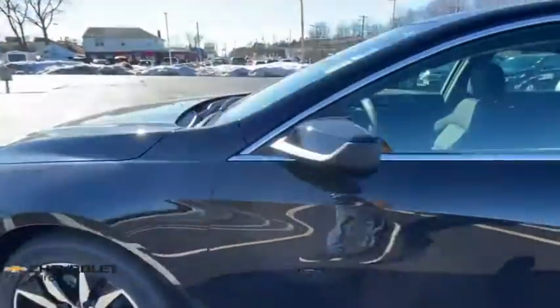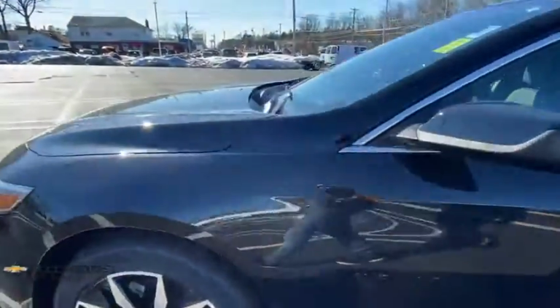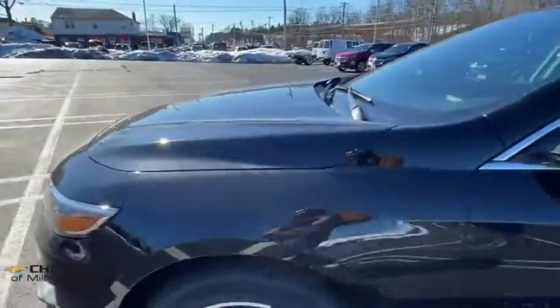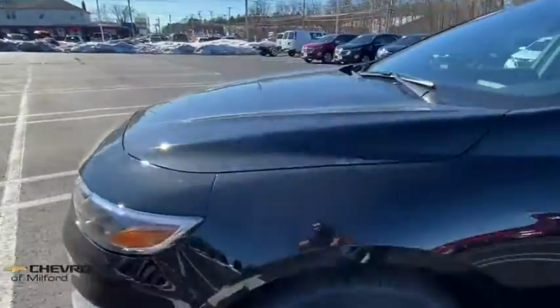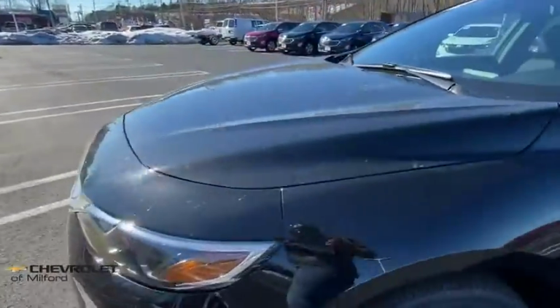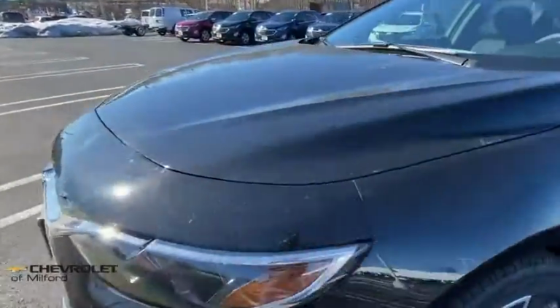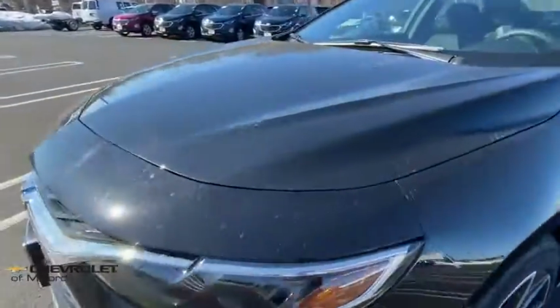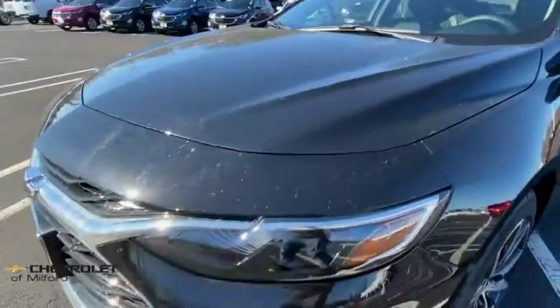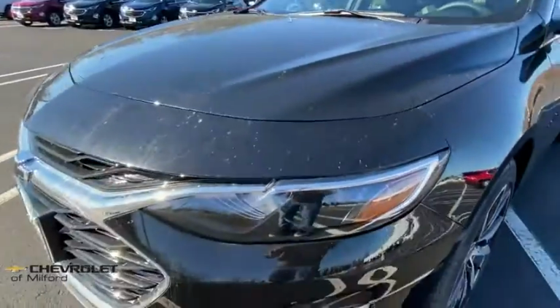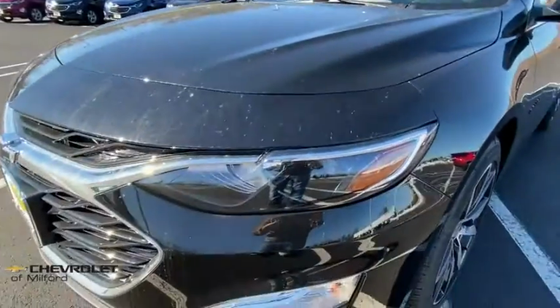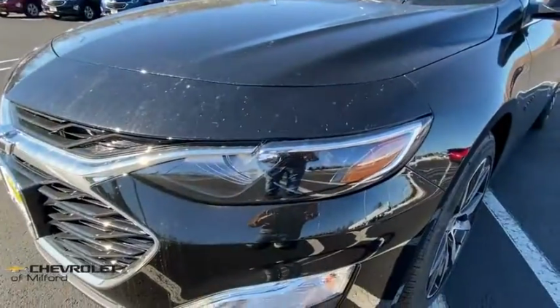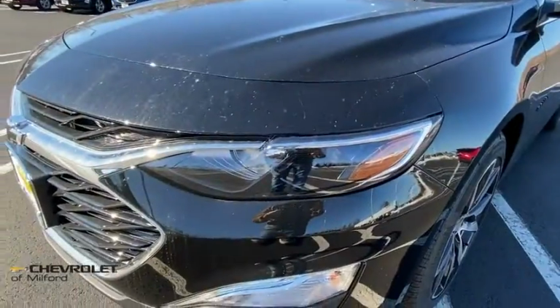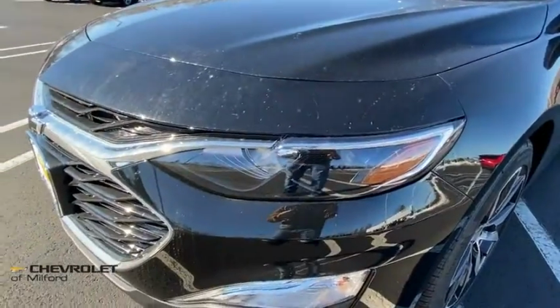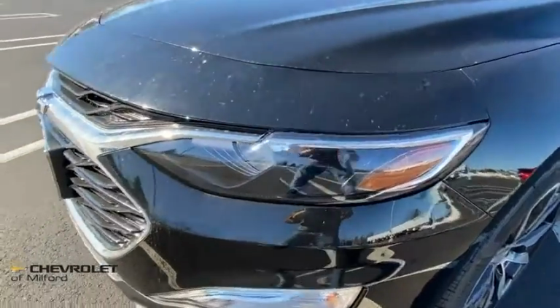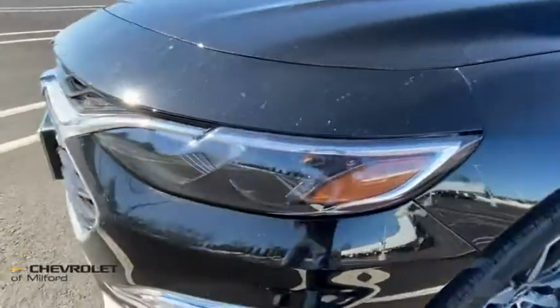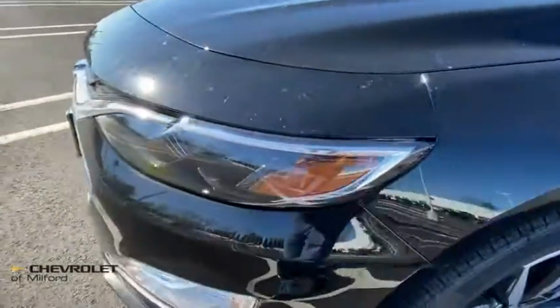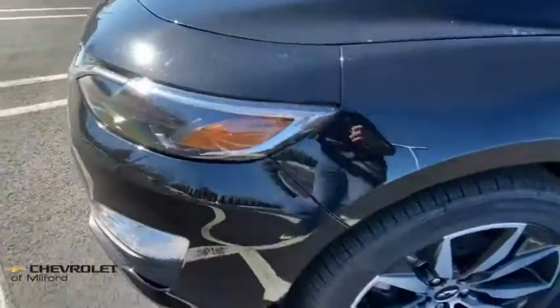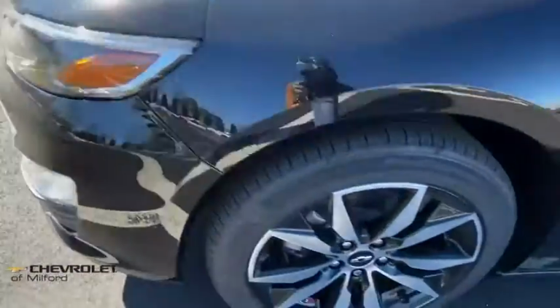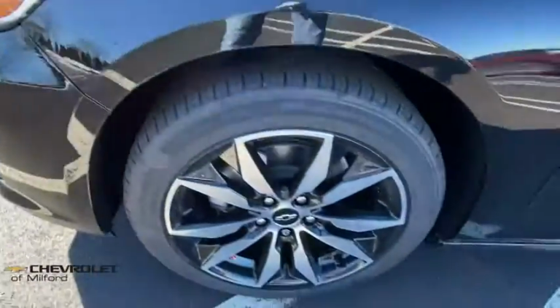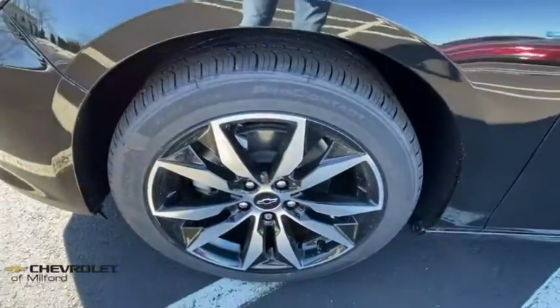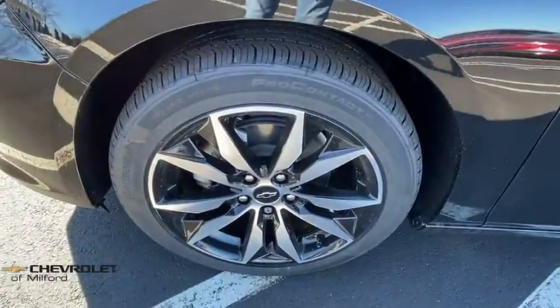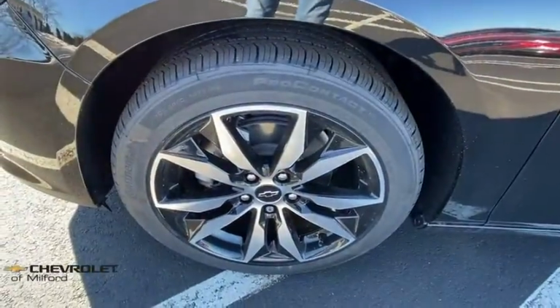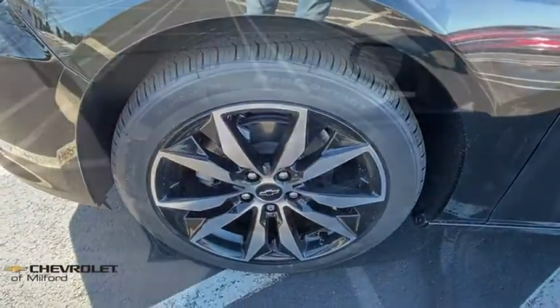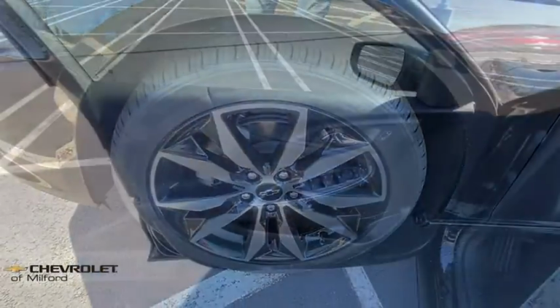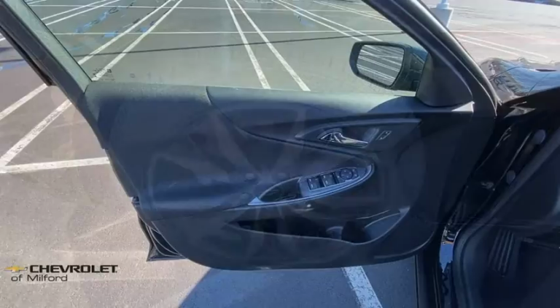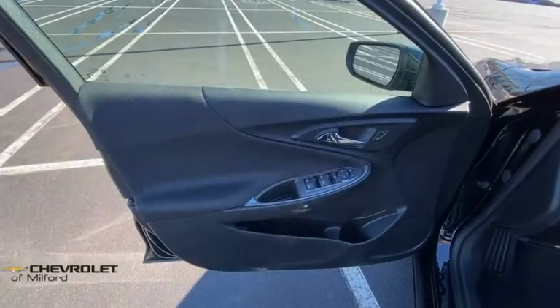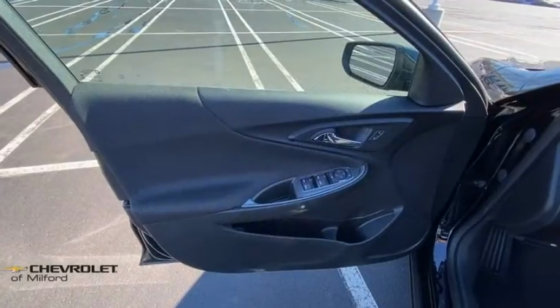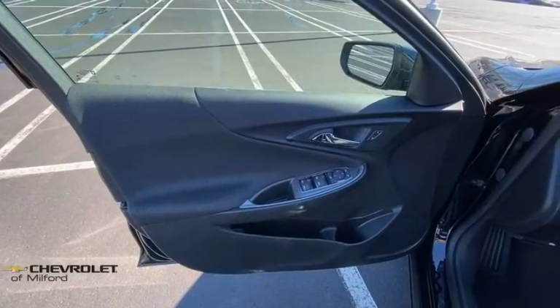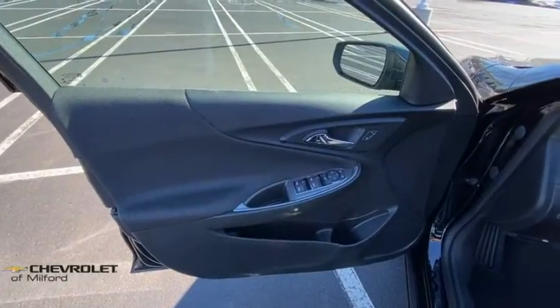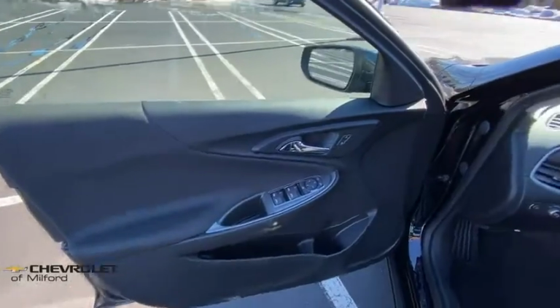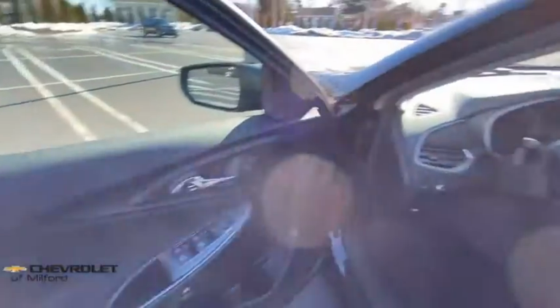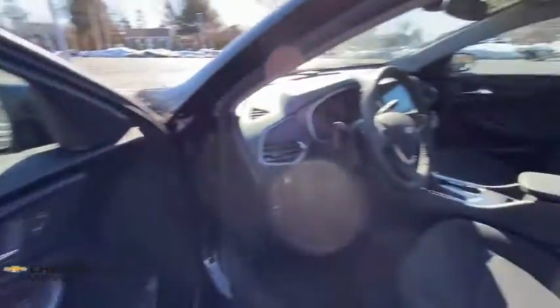Compass, security system, trip computer, rear window defroster, tachometer, brake assist, overhead console, panic alarm, remote keyless entry.